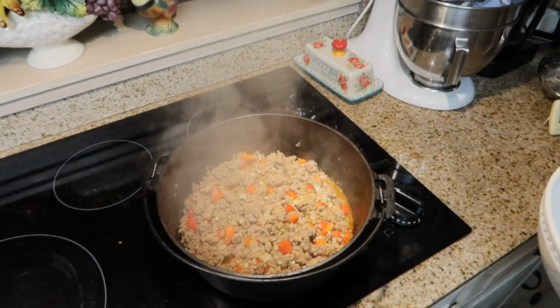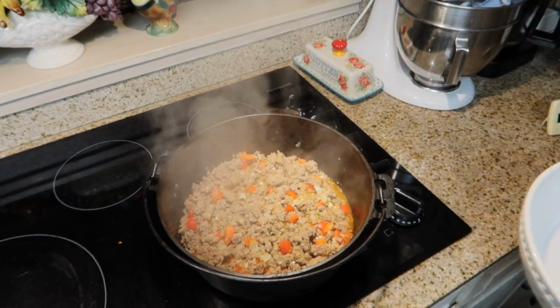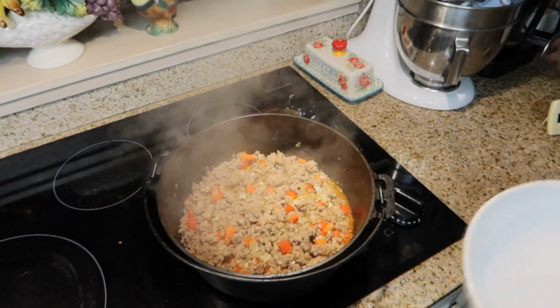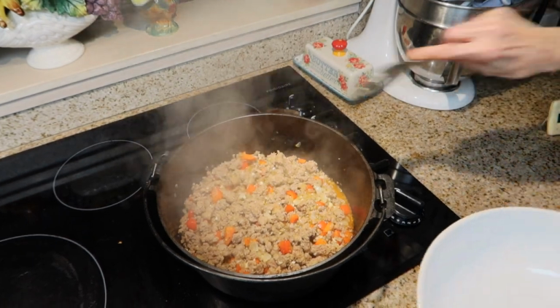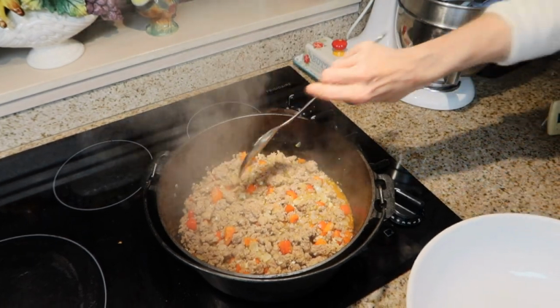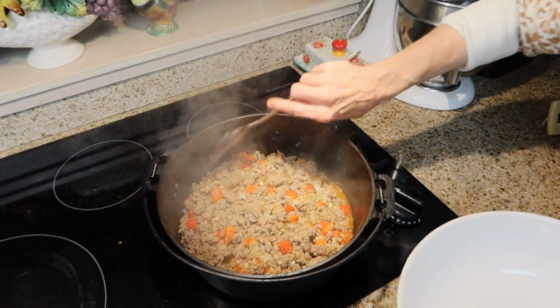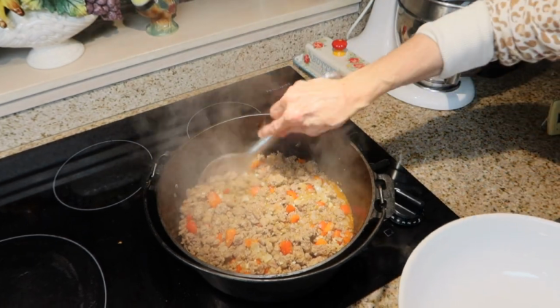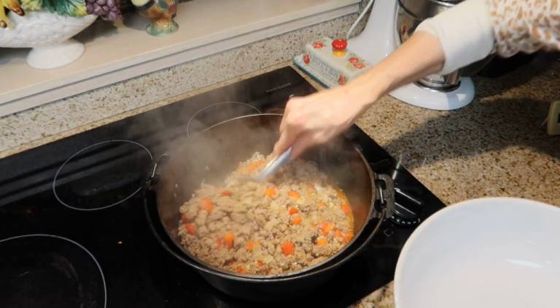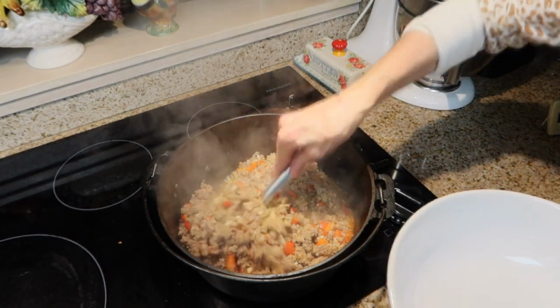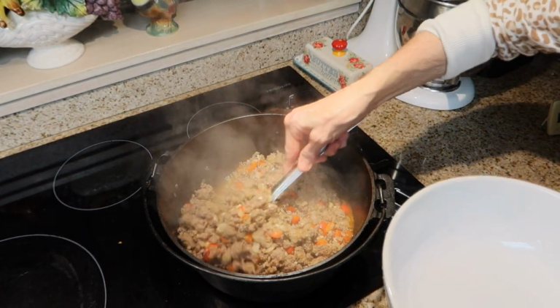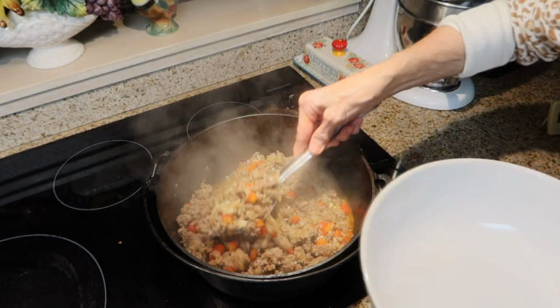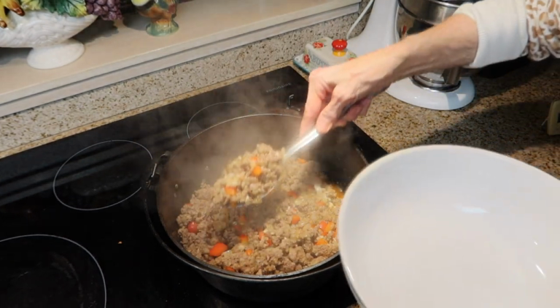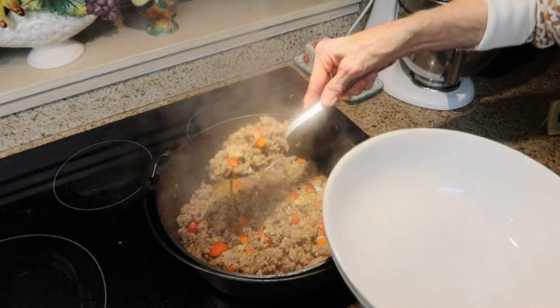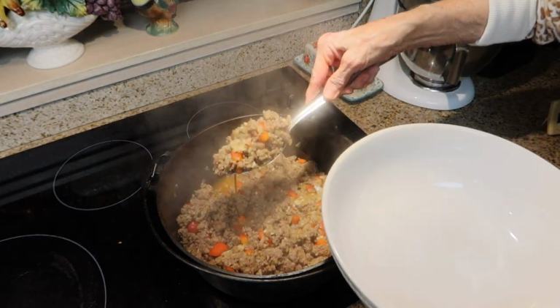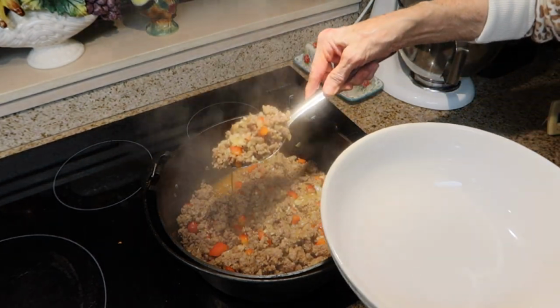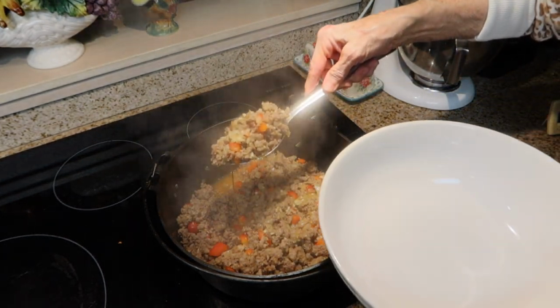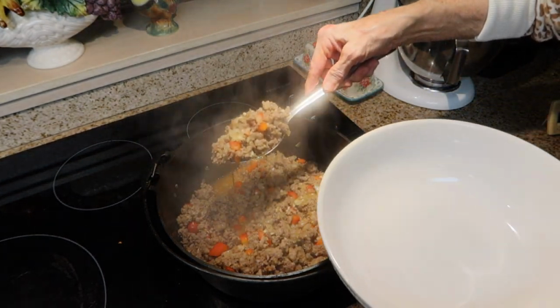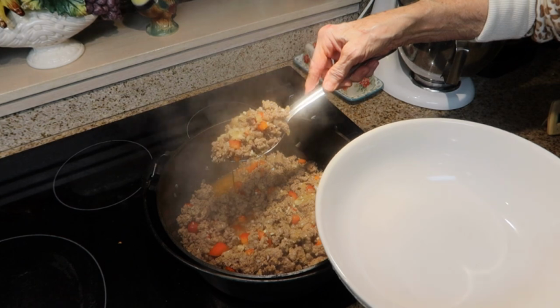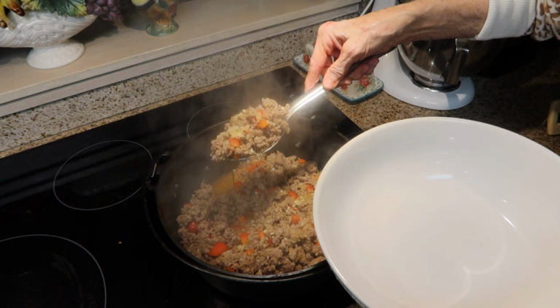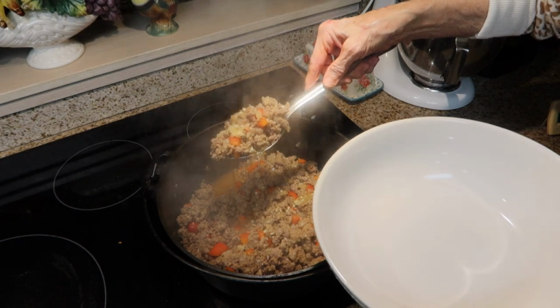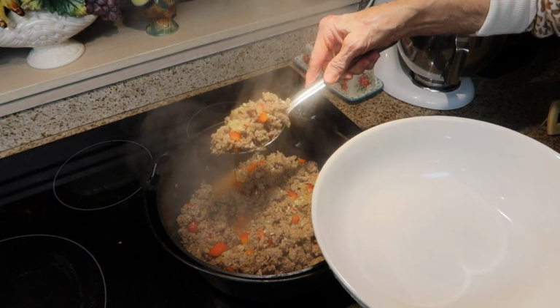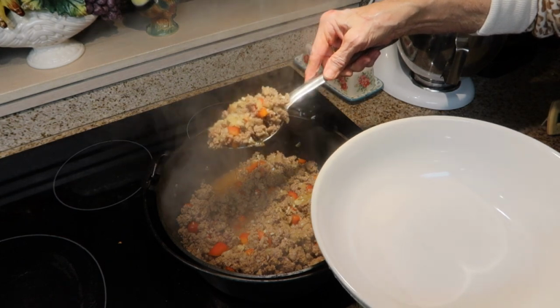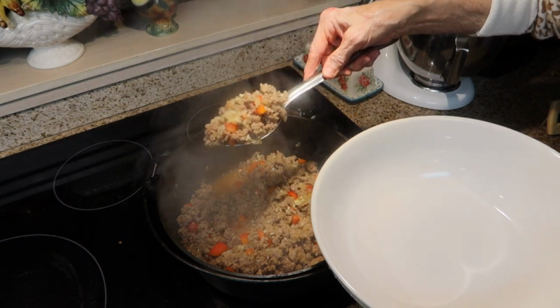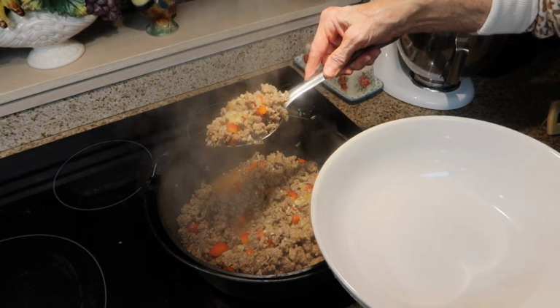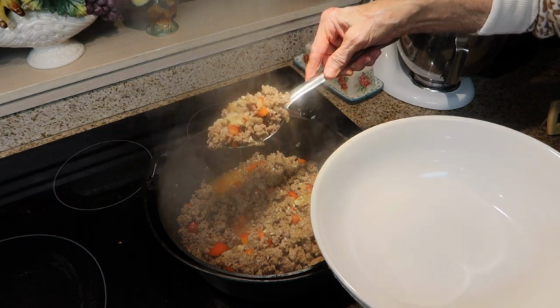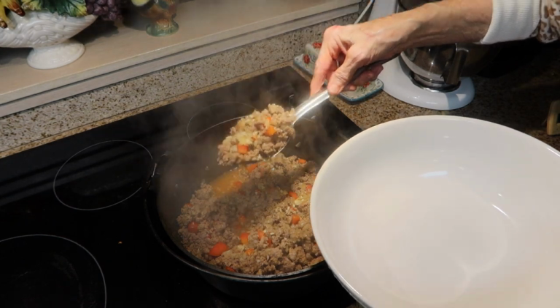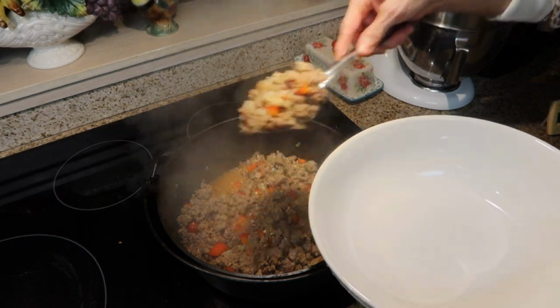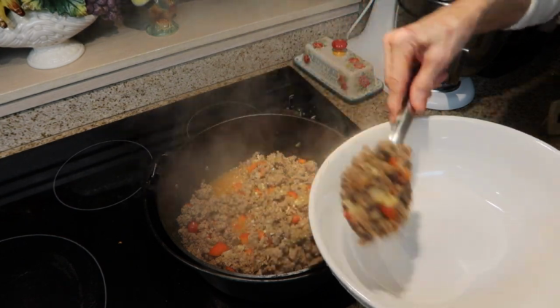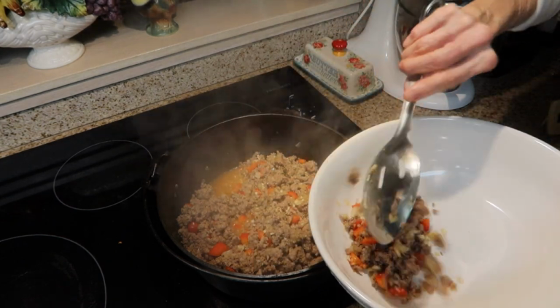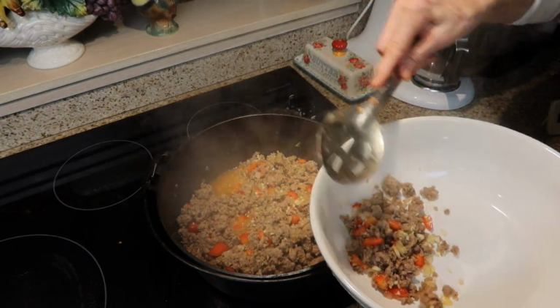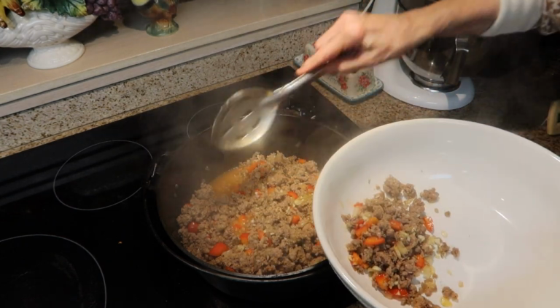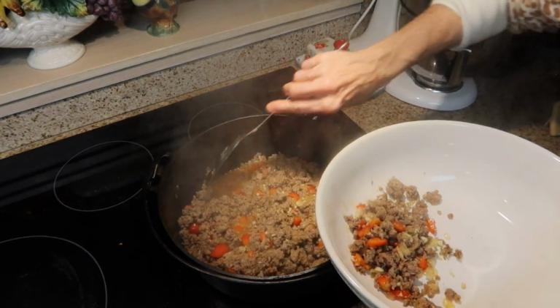Now I'm going to remove my meat mixture from the pot. You want to drain it, so use a slotted spoon.